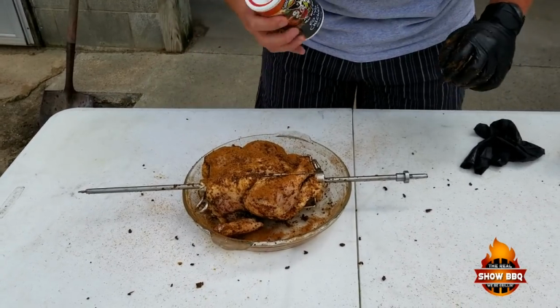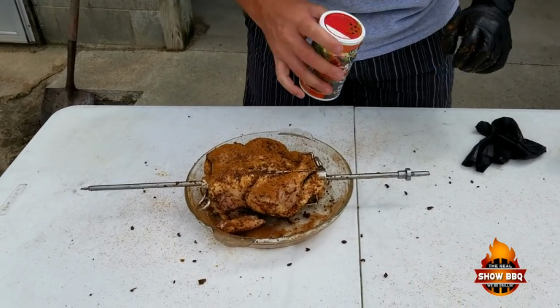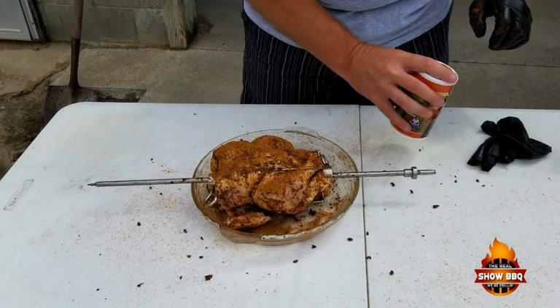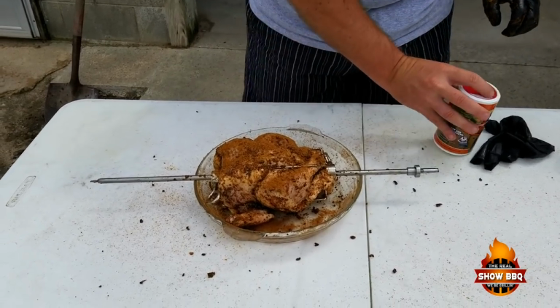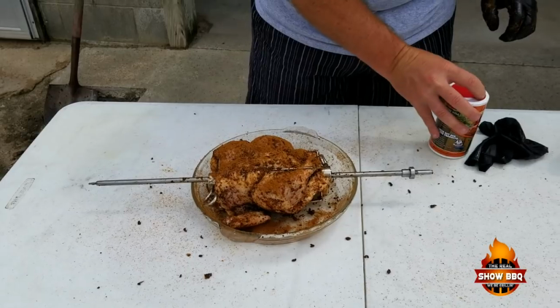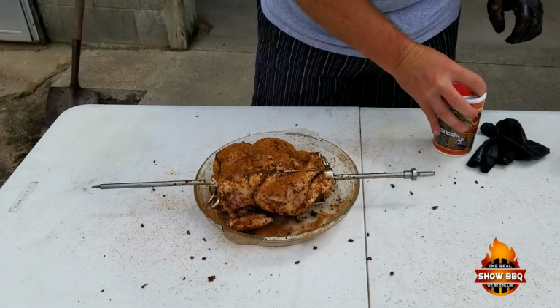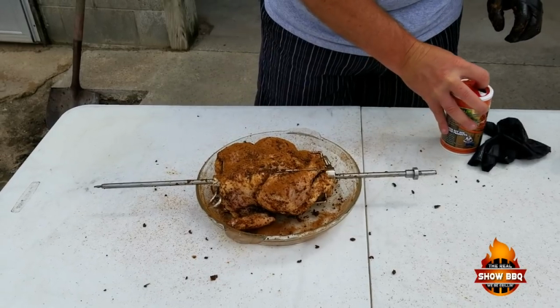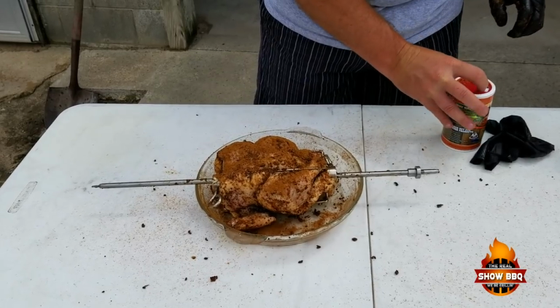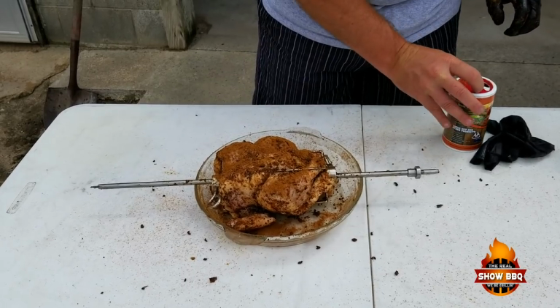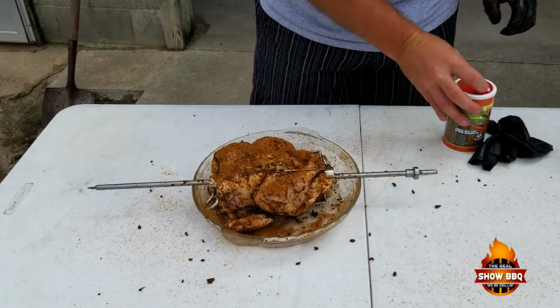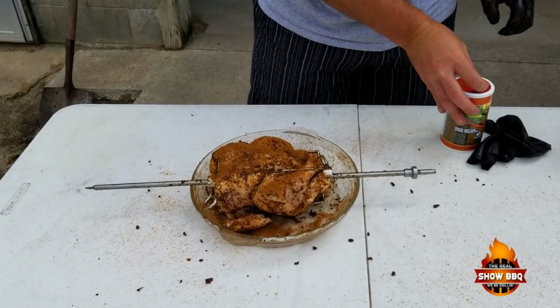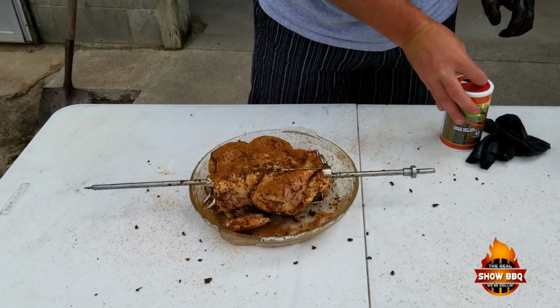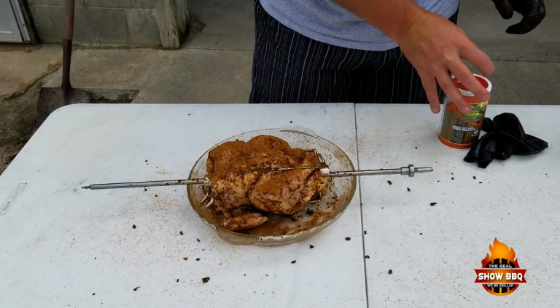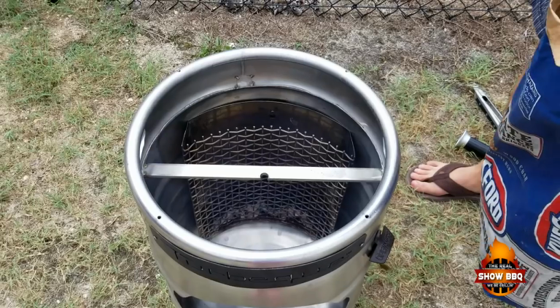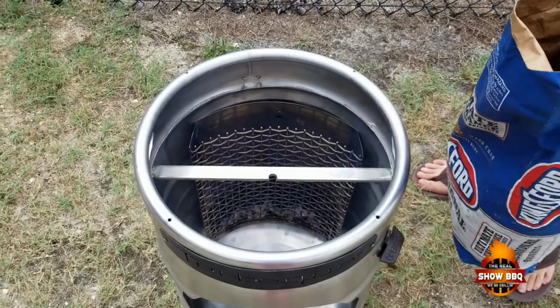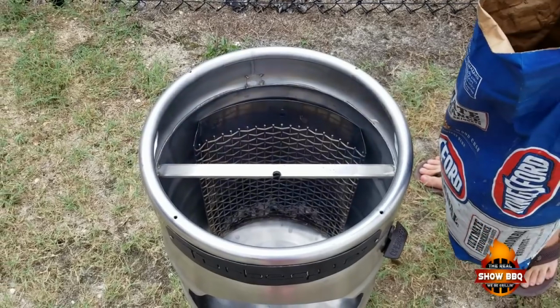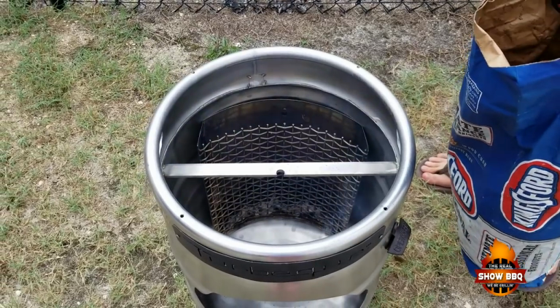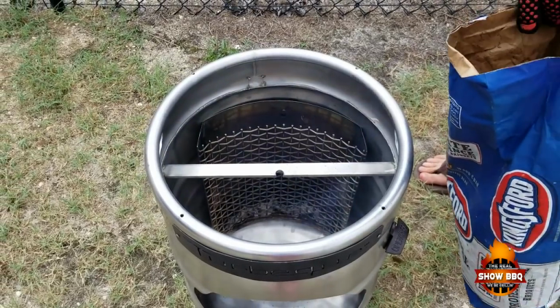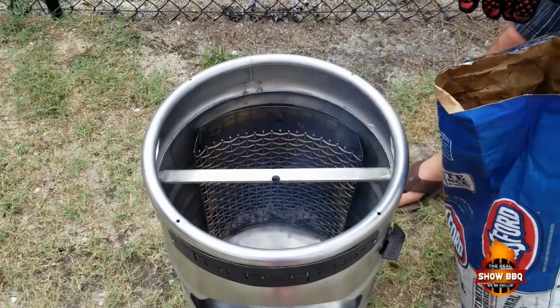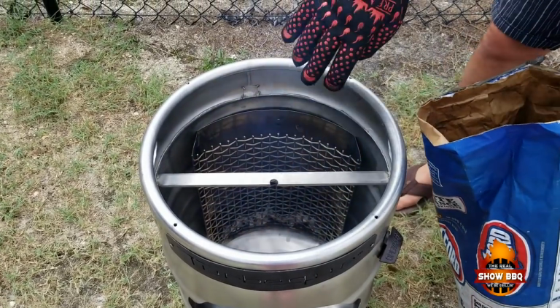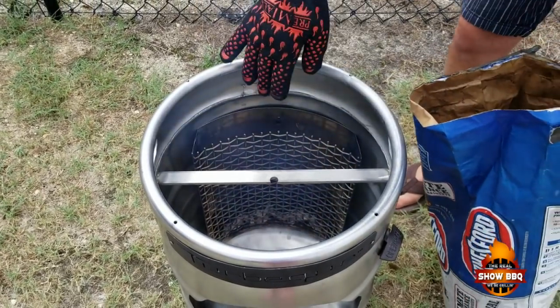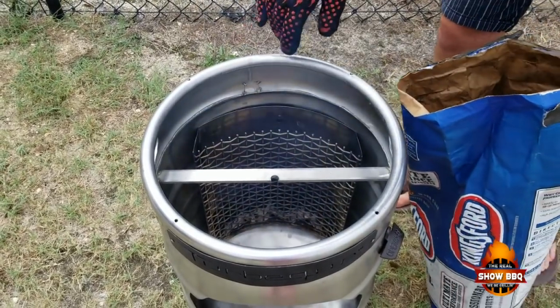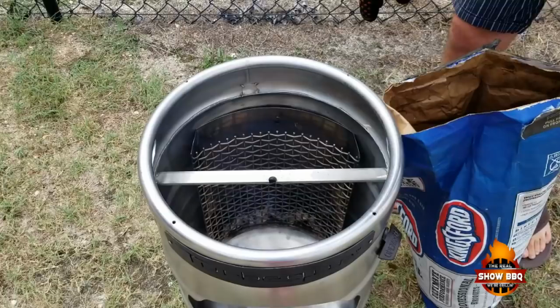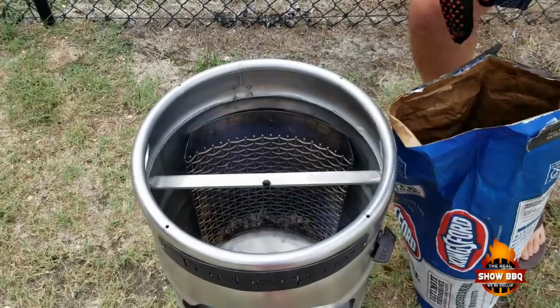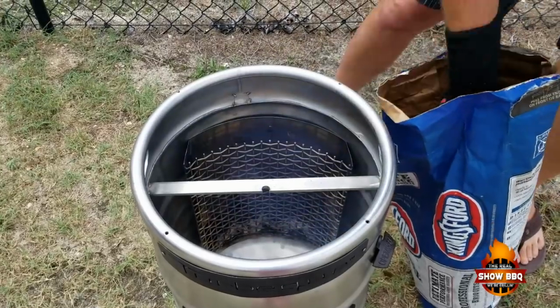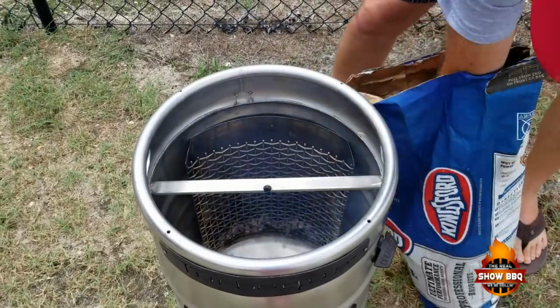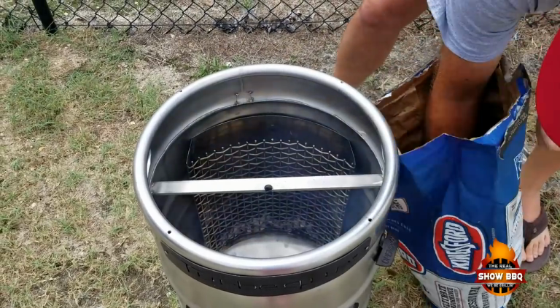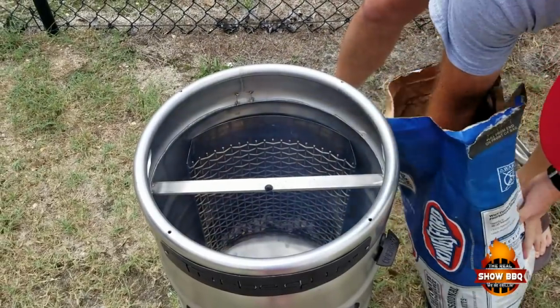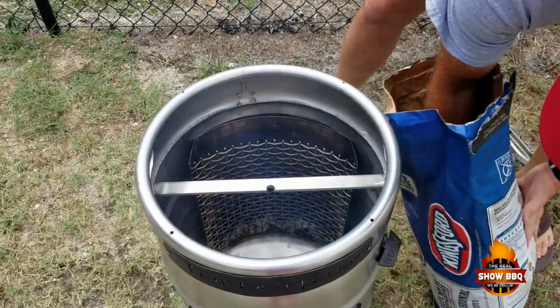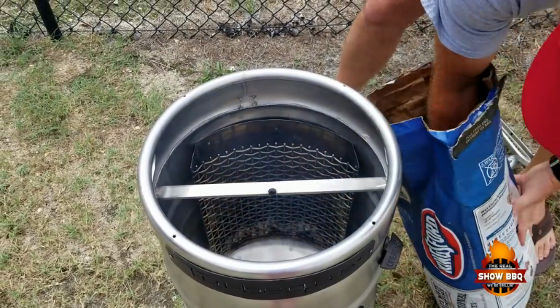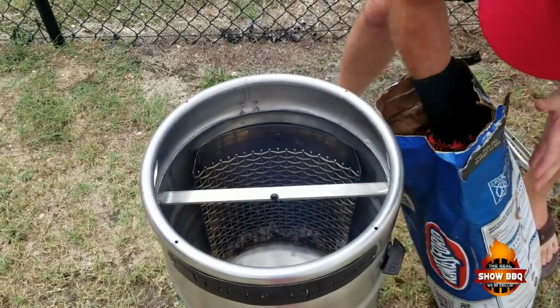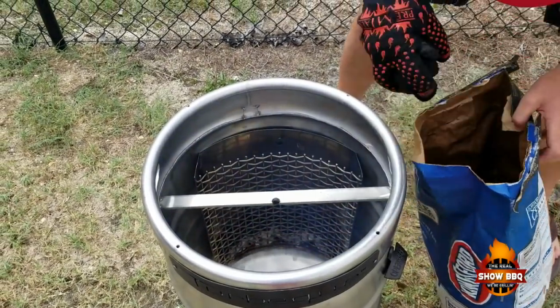I'll put a little bit more seasoning on here since I've kind of rubbed some of it off. Let's get it inside the cooker. Alright, we got some good heat going in here, so let's go ahead and fill this up.